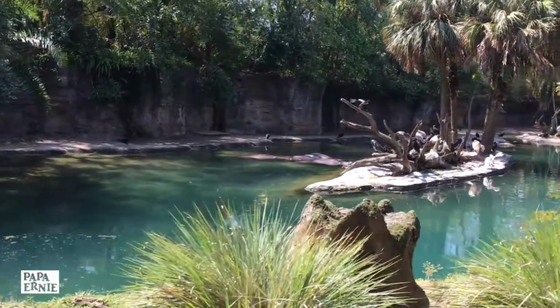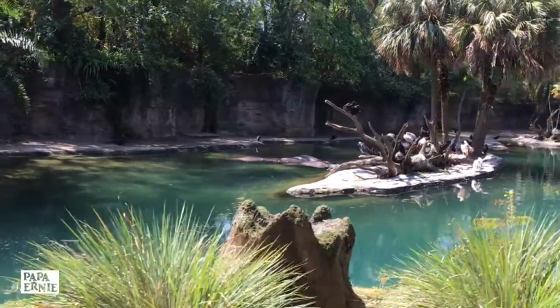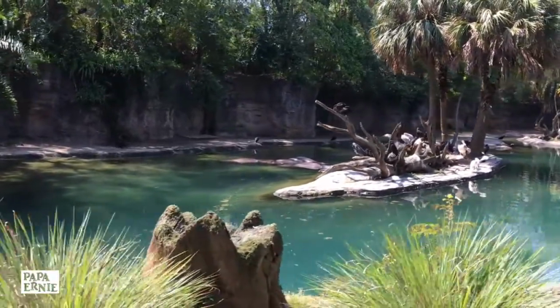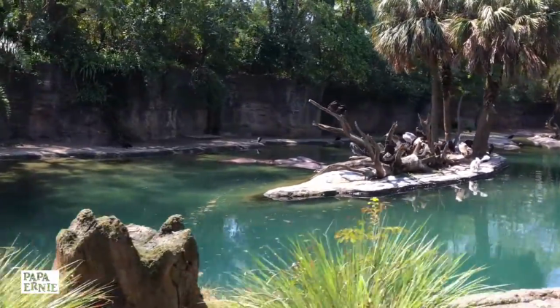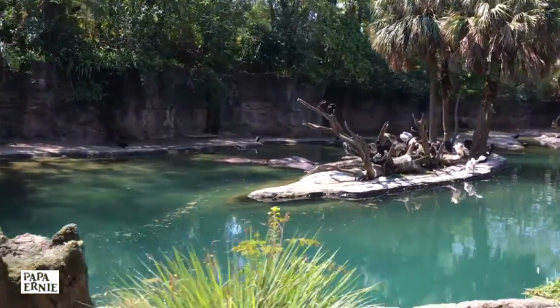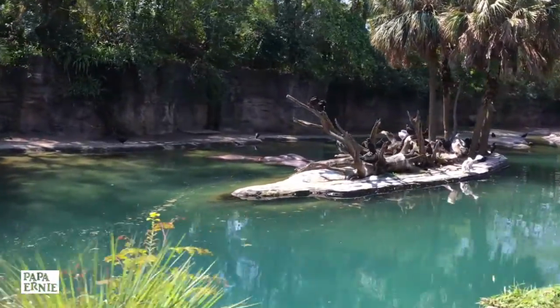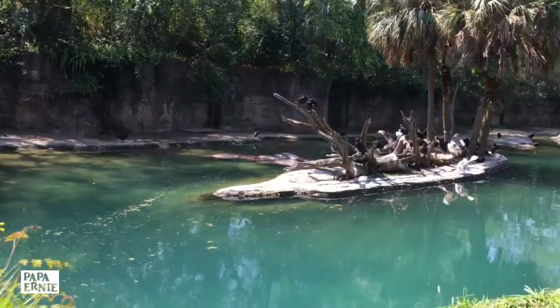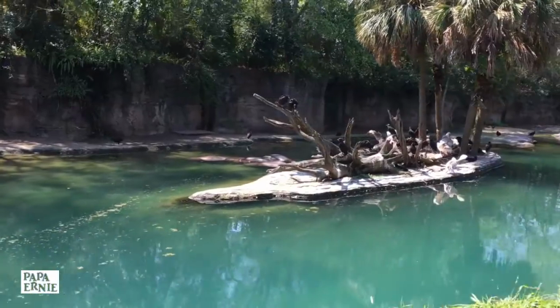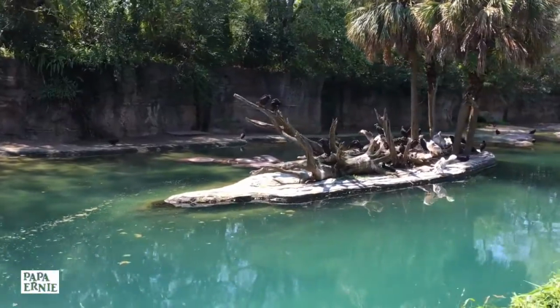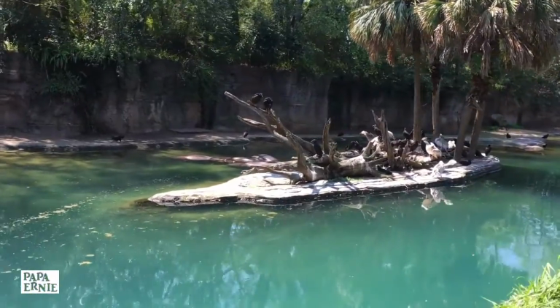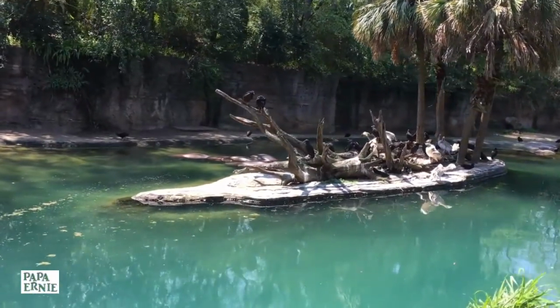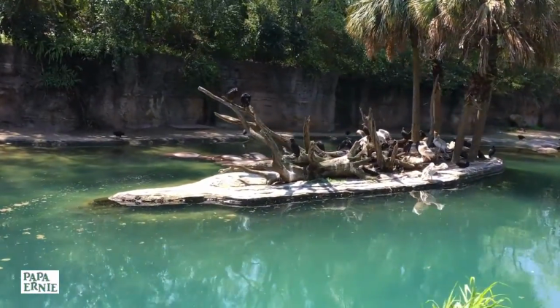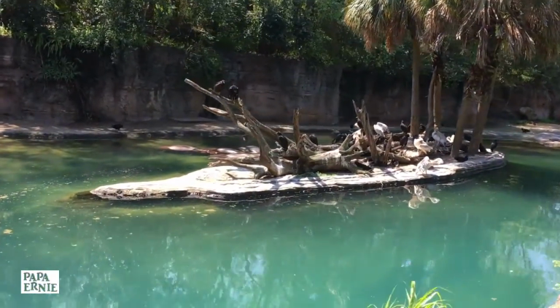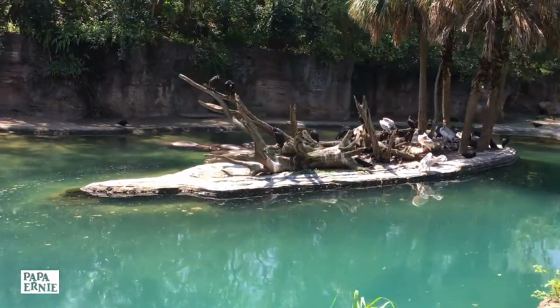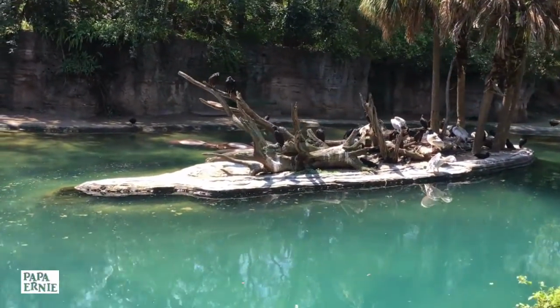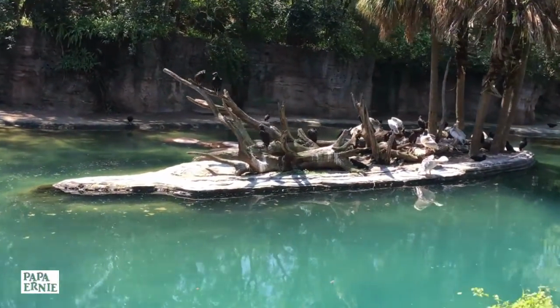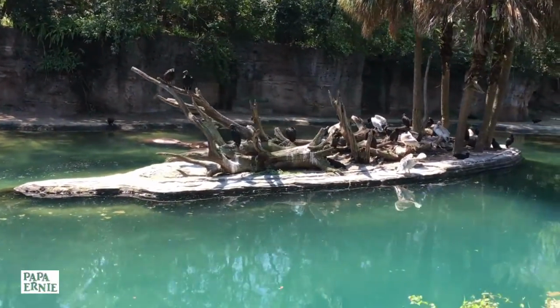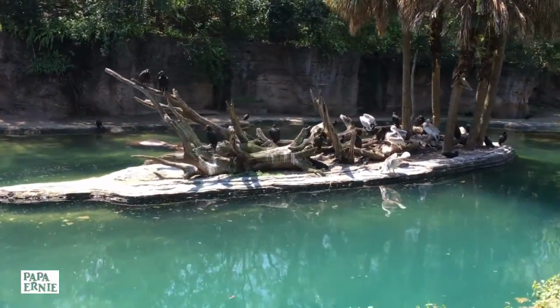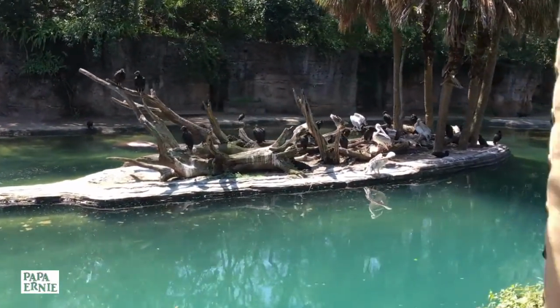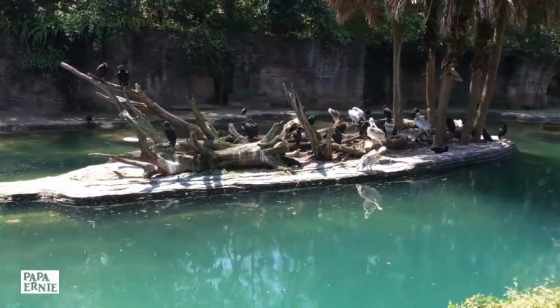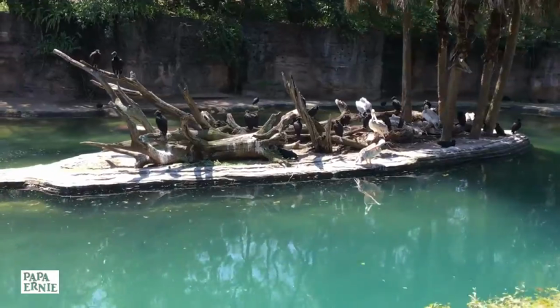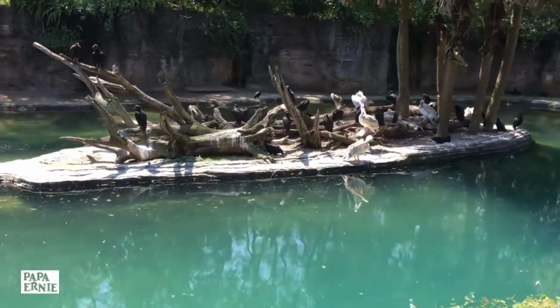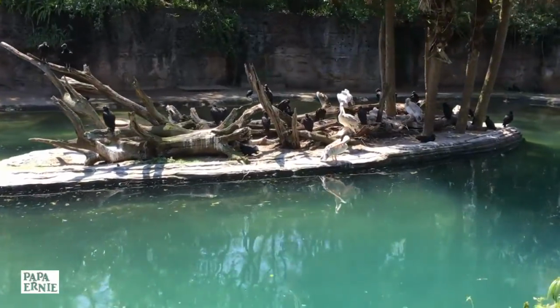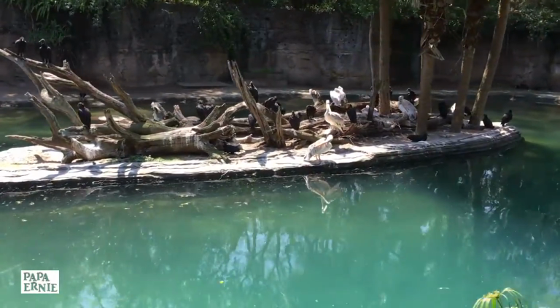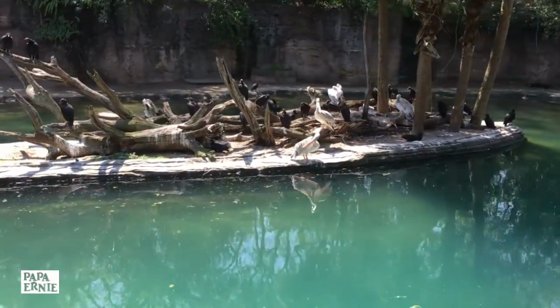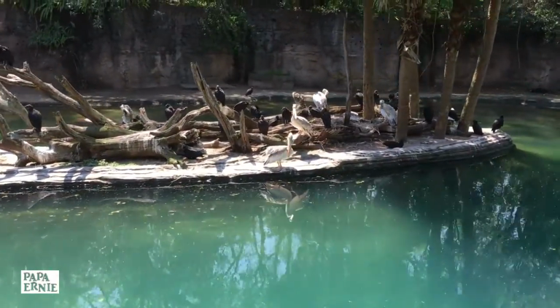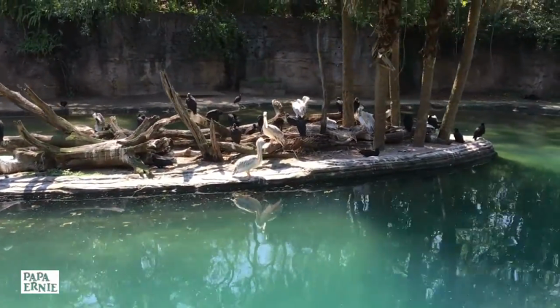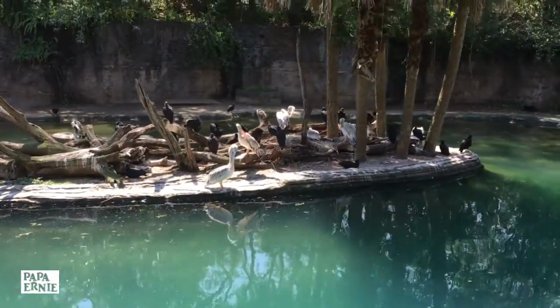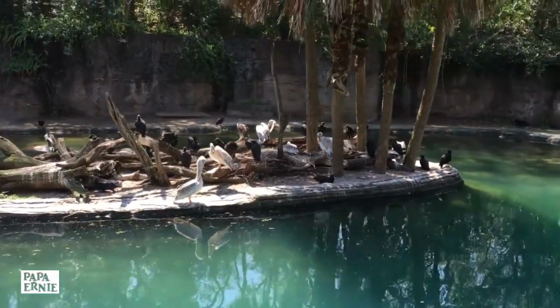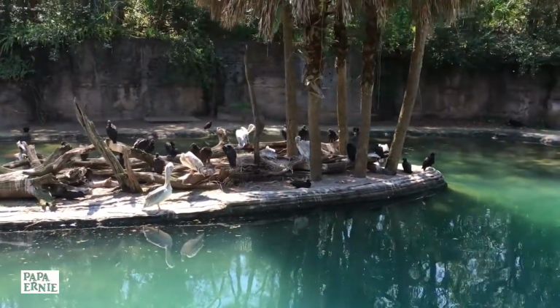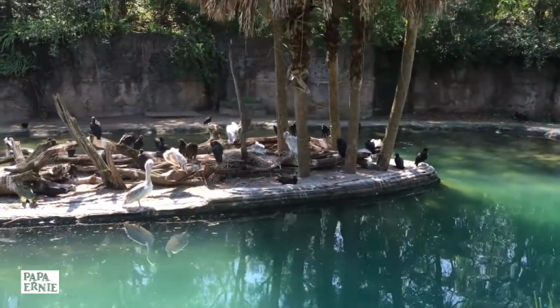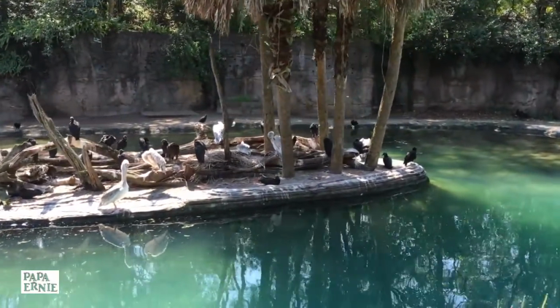The black birds are vultures, indigenous and protected. They're part of the cleanup crew. It's a full-time job out here. On the island, those are pink-backed pelicans. They will display a very pale pink stripe down their back when they nest.